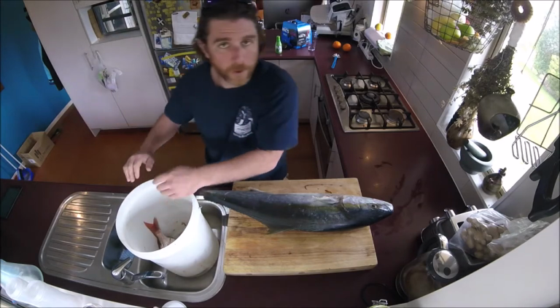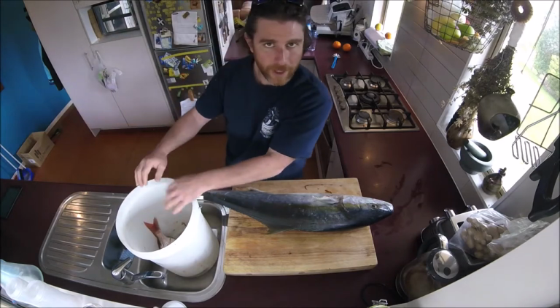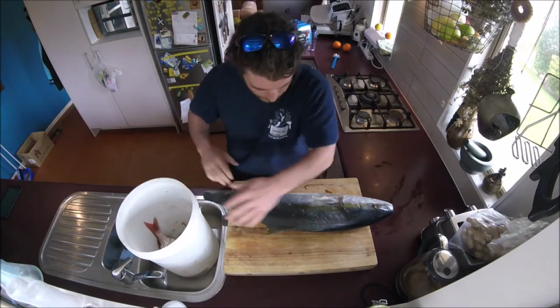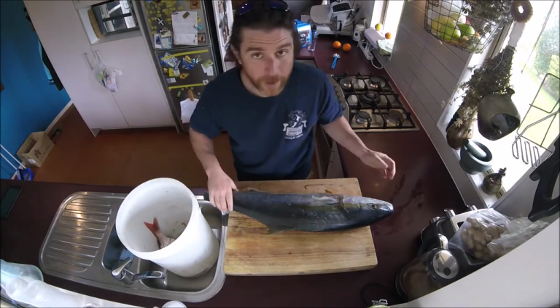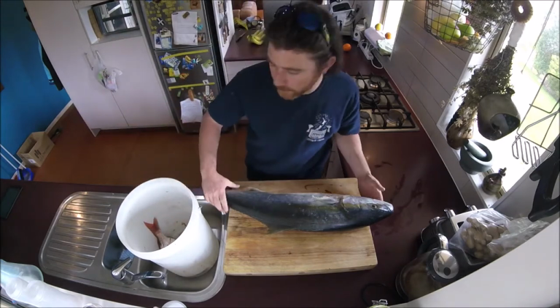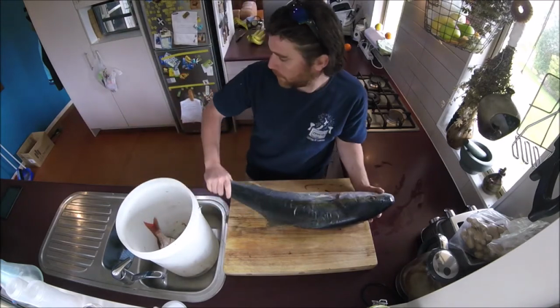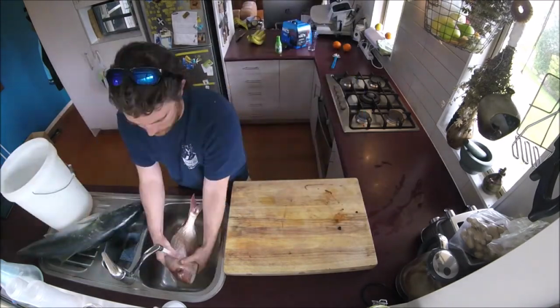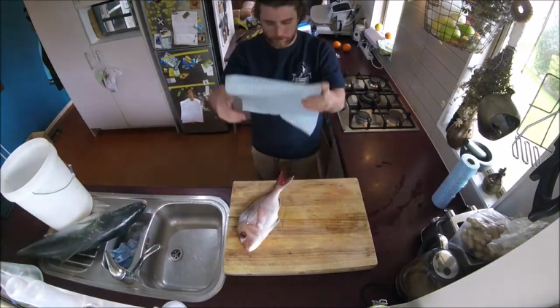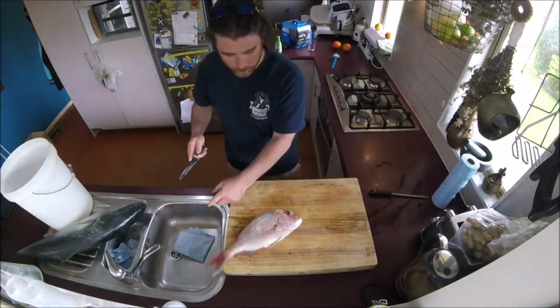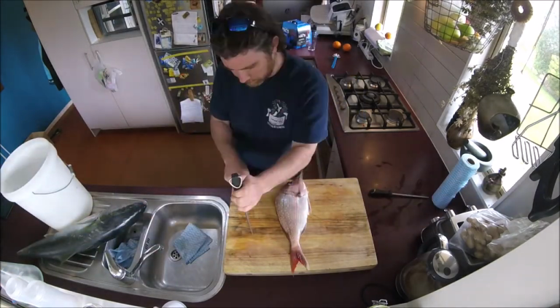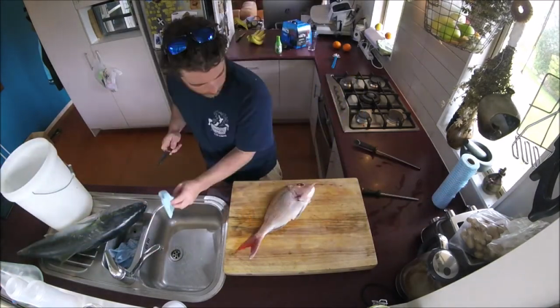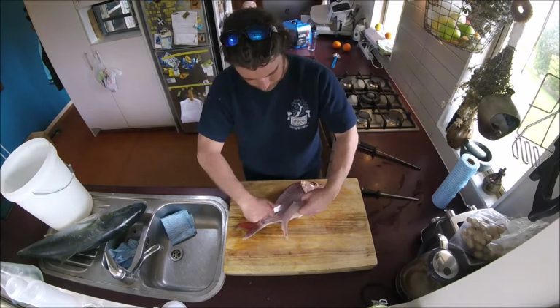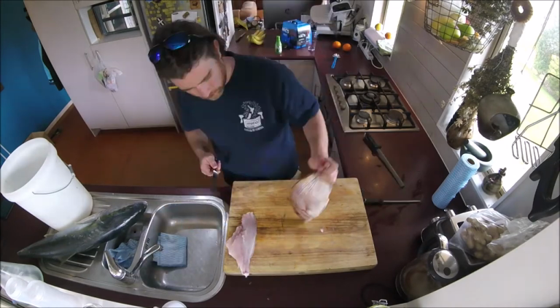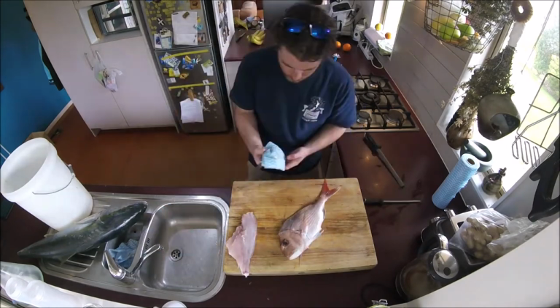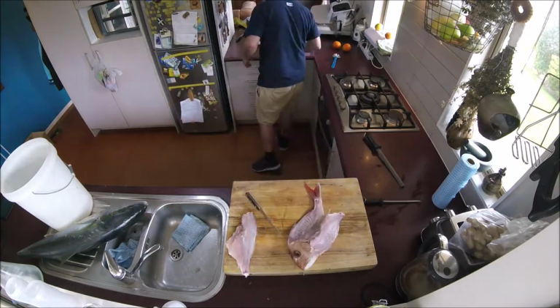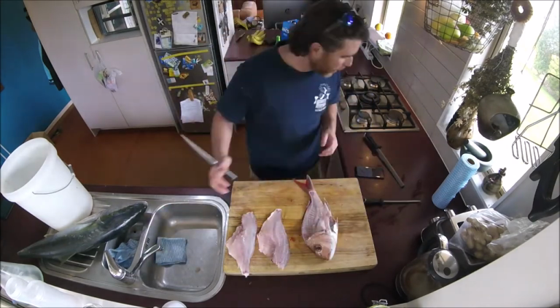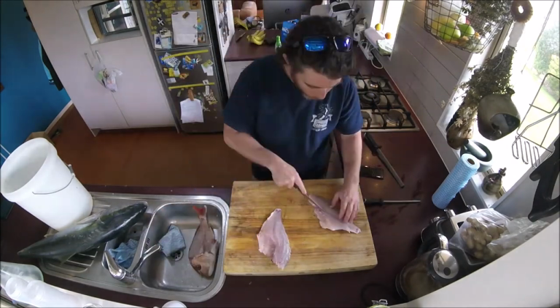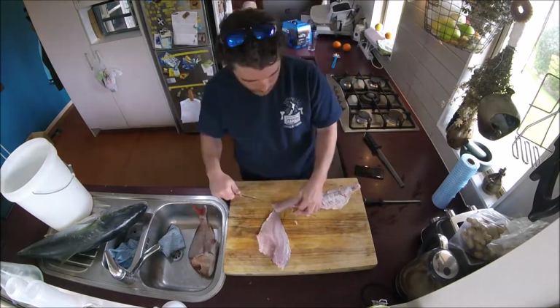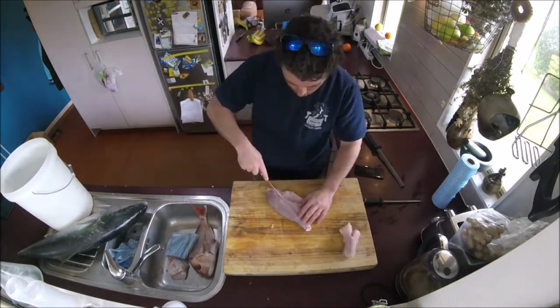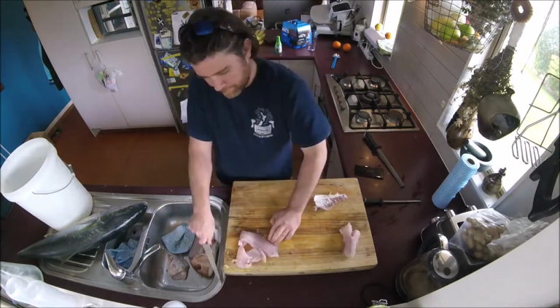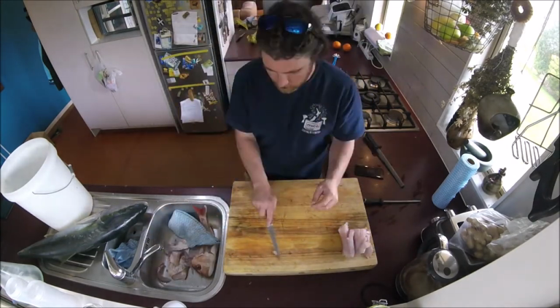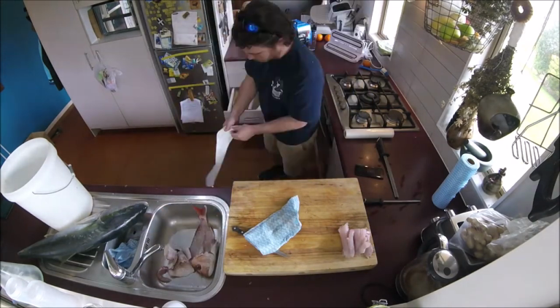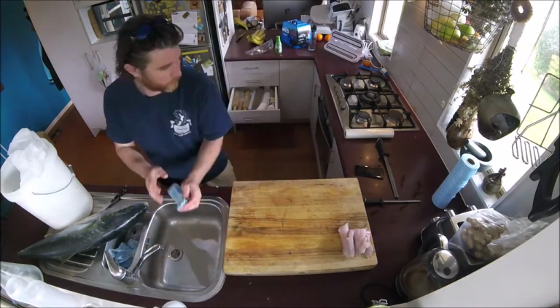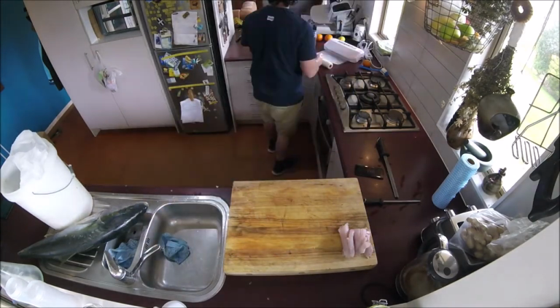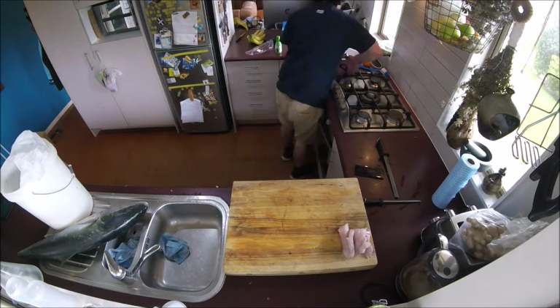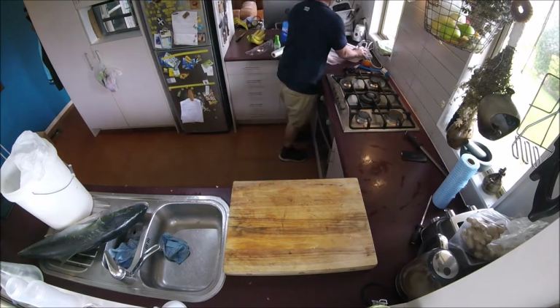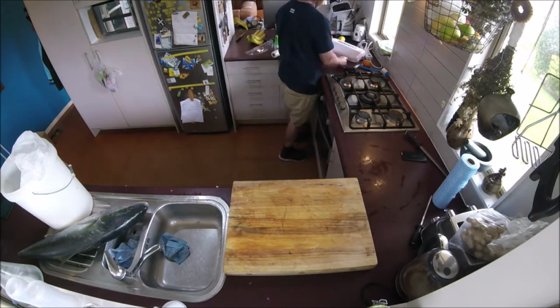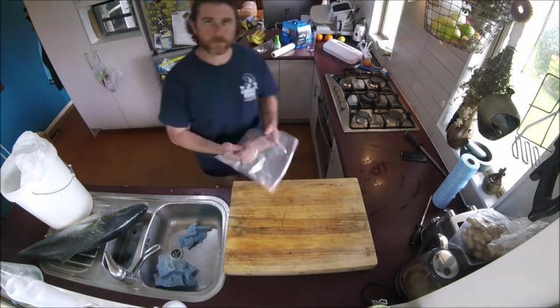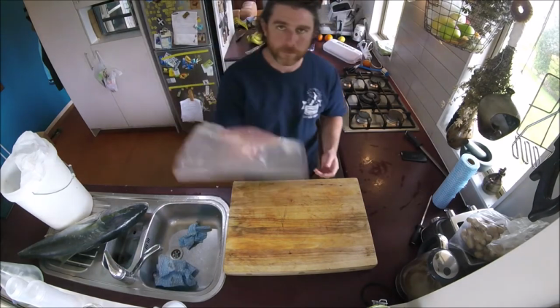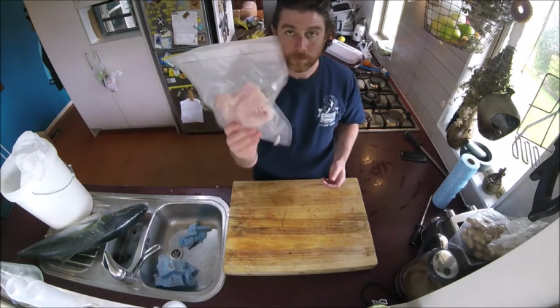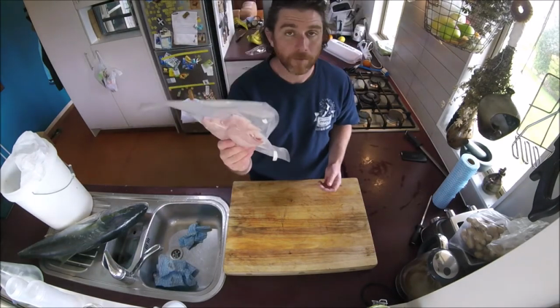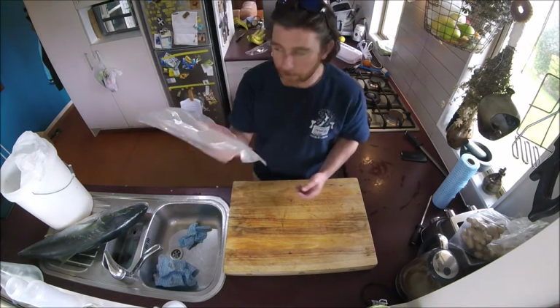I've got a little snapper in here too — I think I'll do that one first. Fillet the snapper.